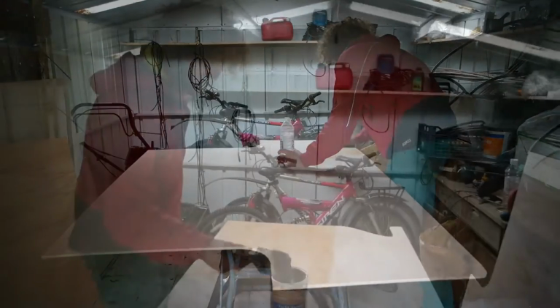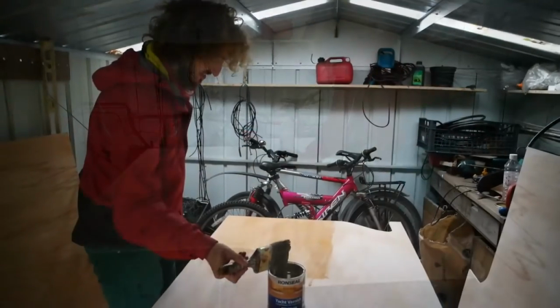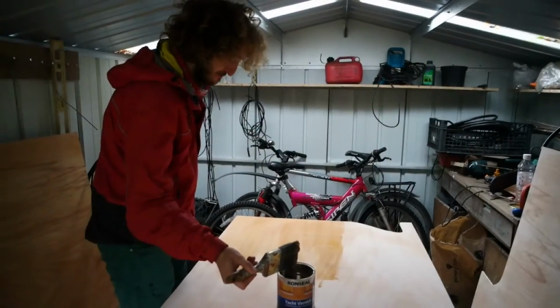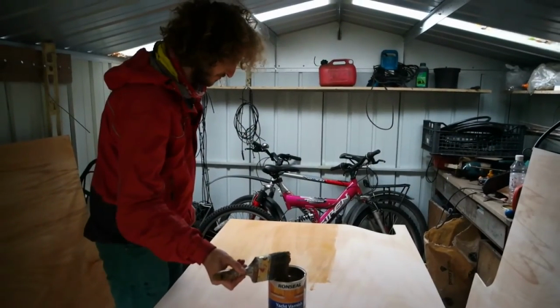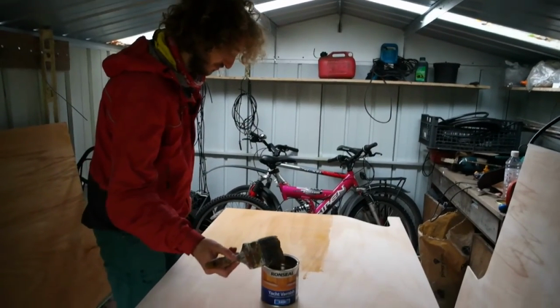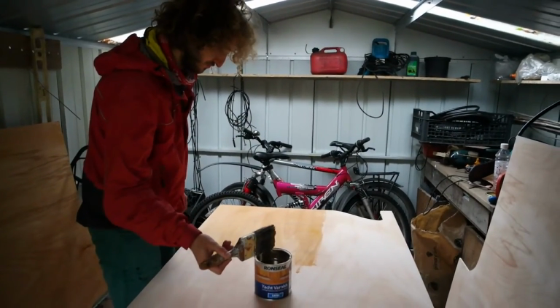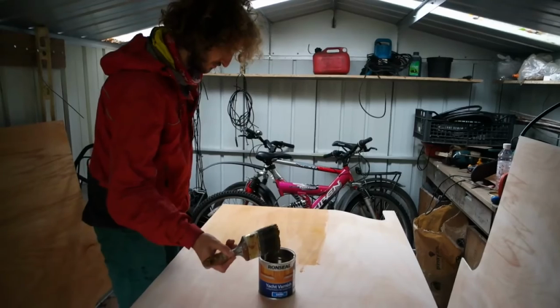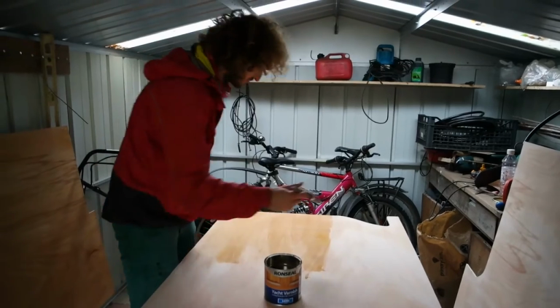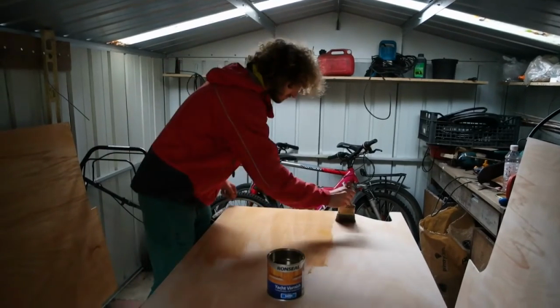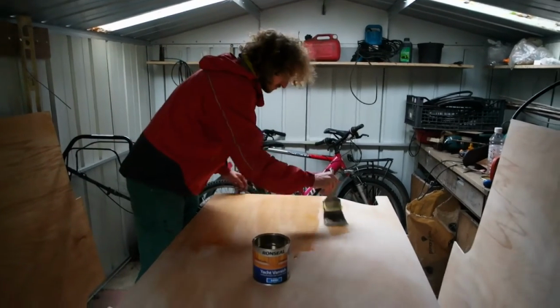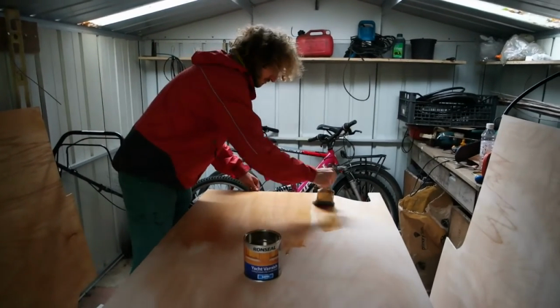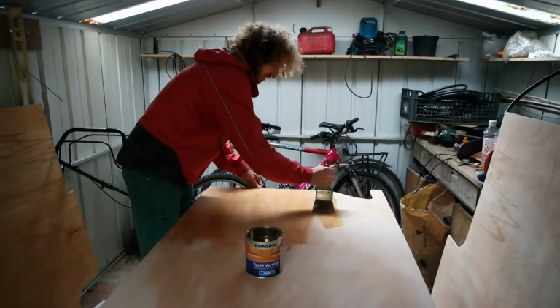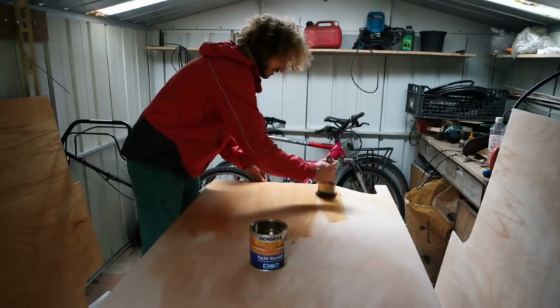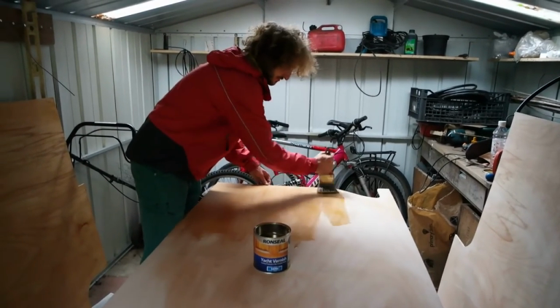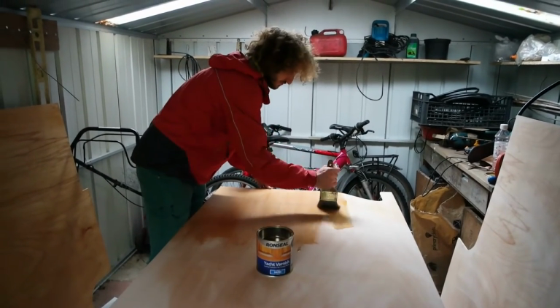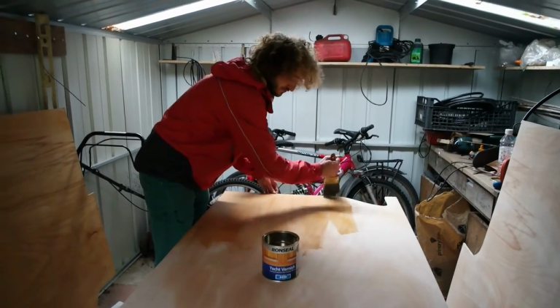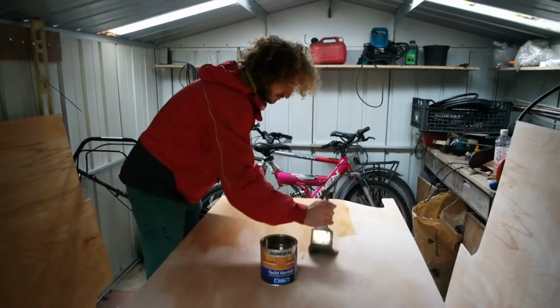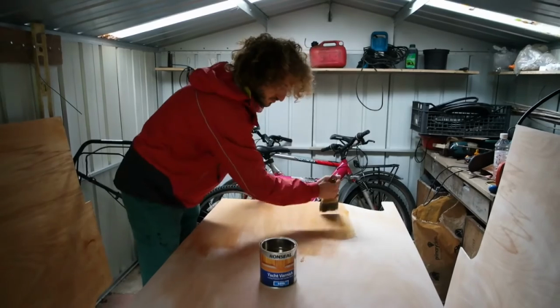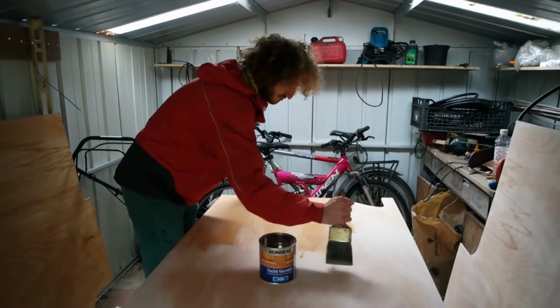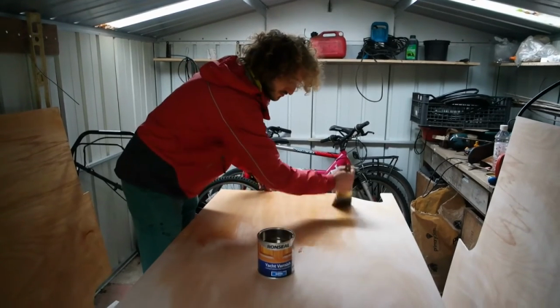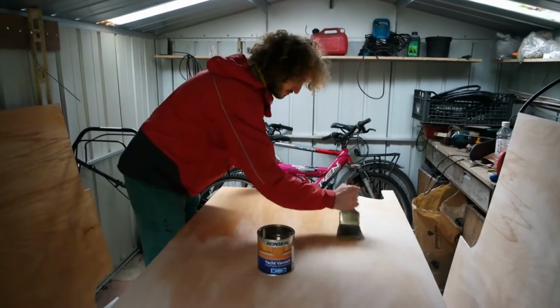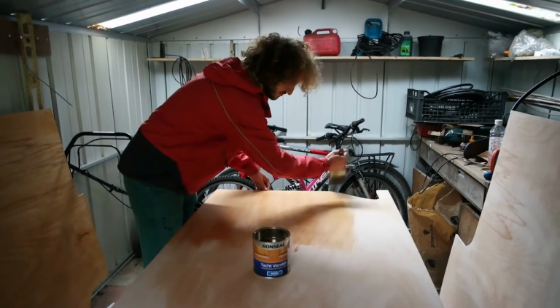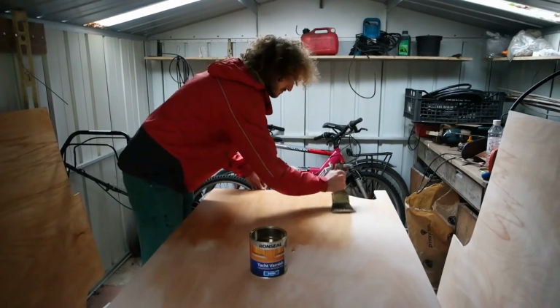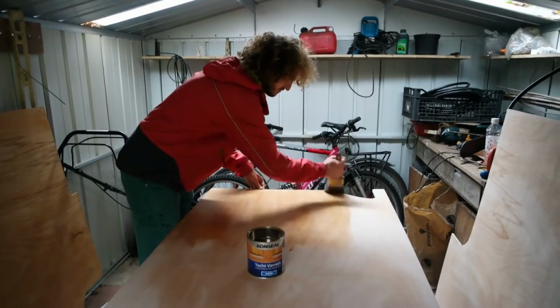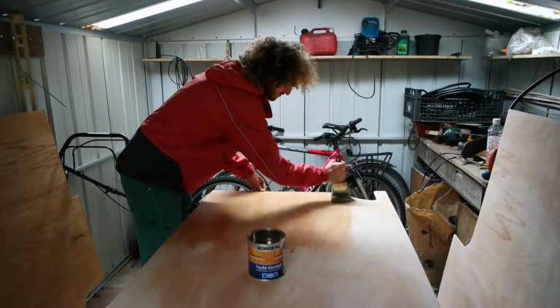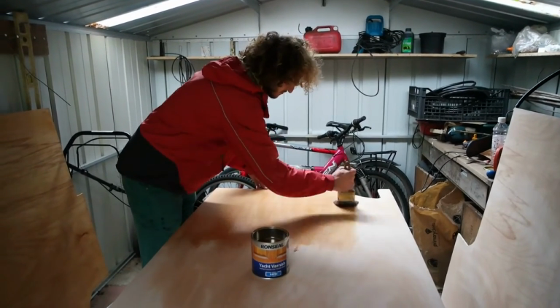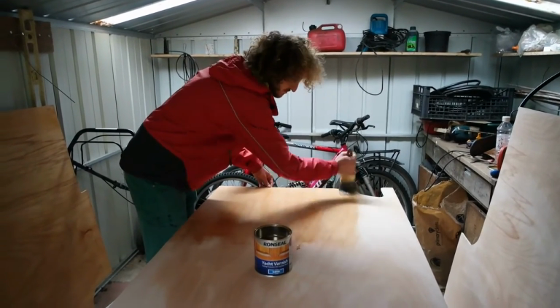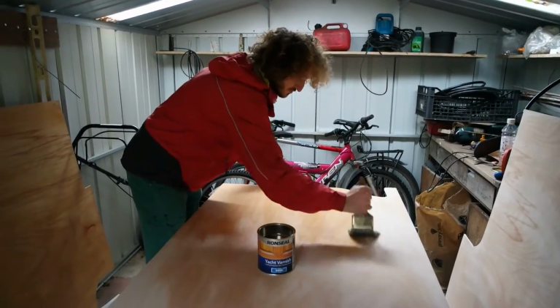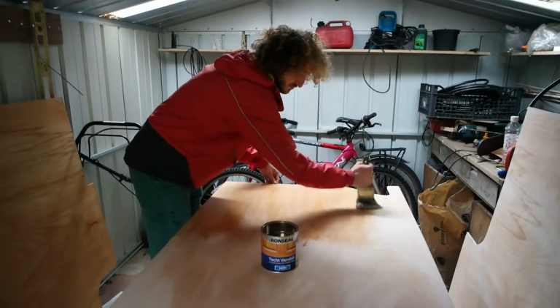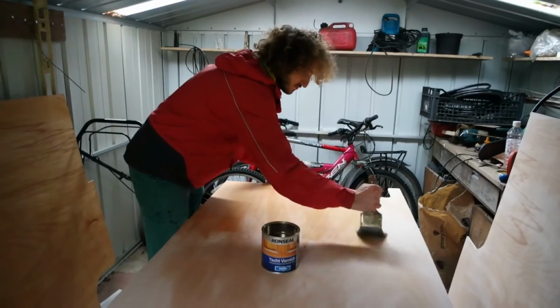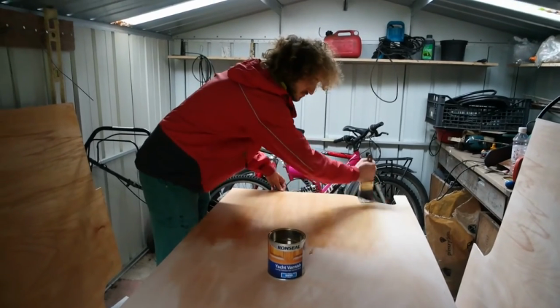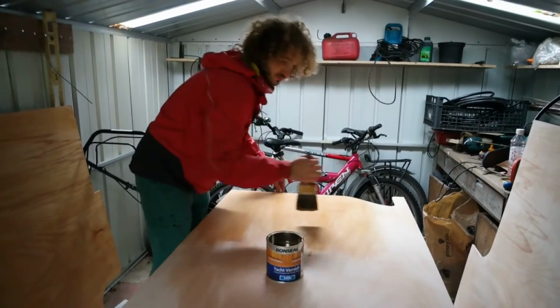We've finished preparing the wood now, so we're just putting on the varnish to protect it from water and other stuff. You may be able to hear — it's raining.